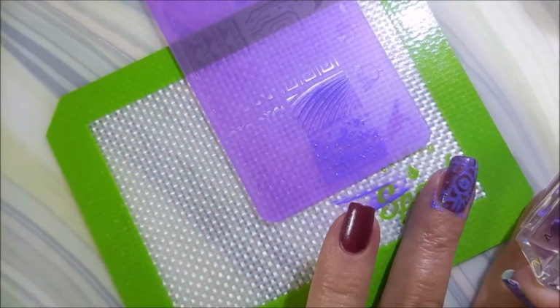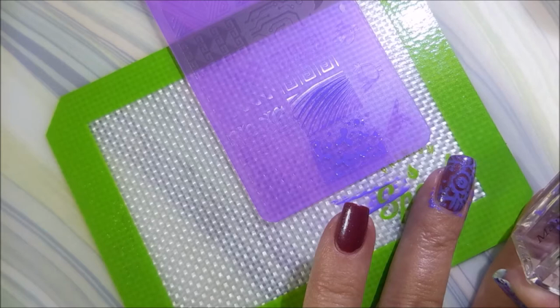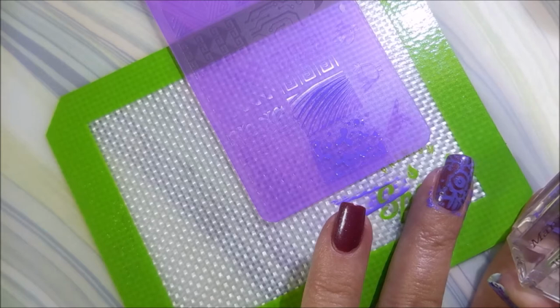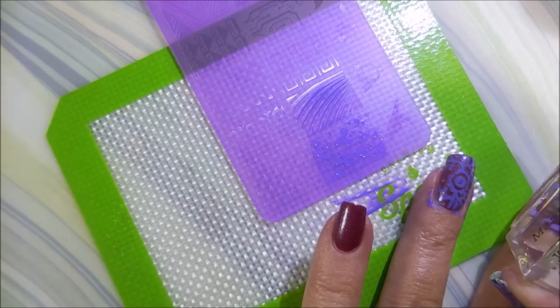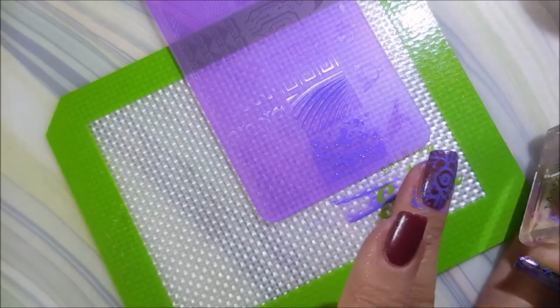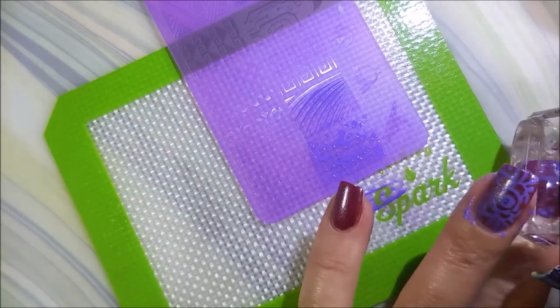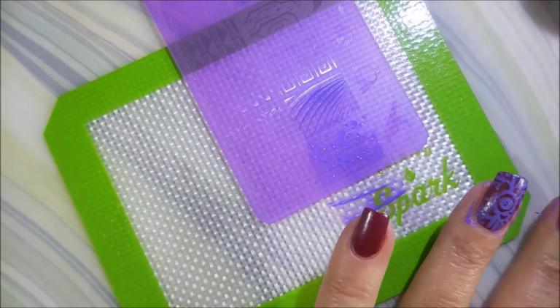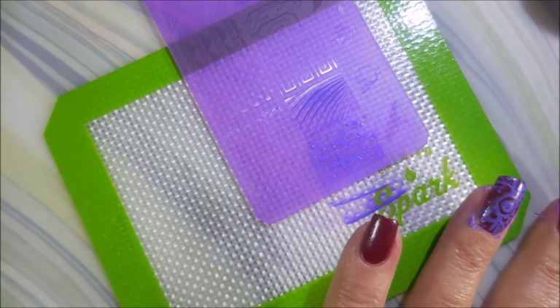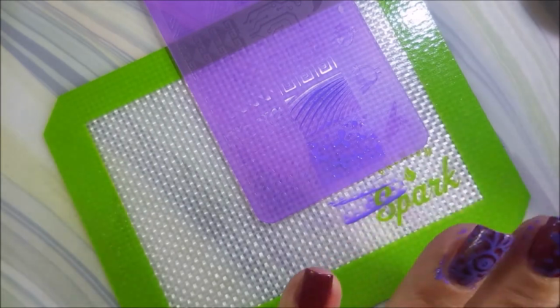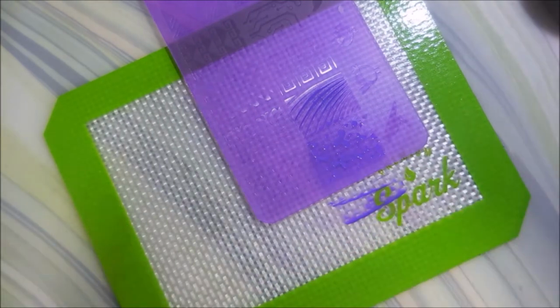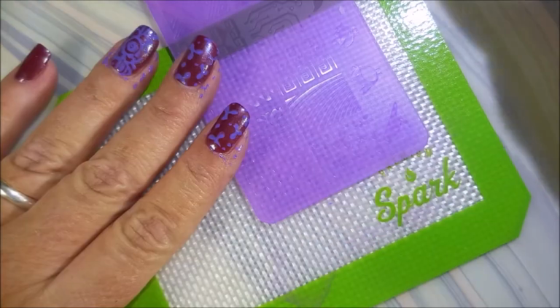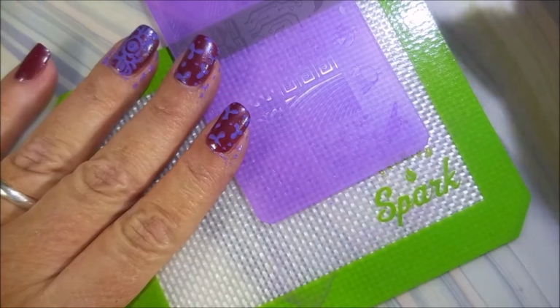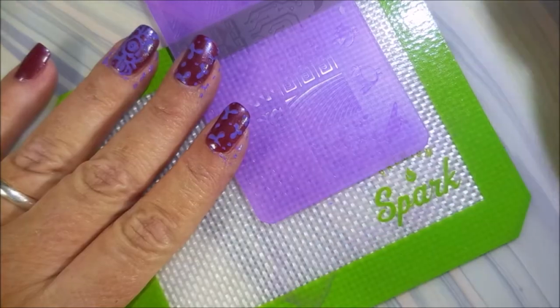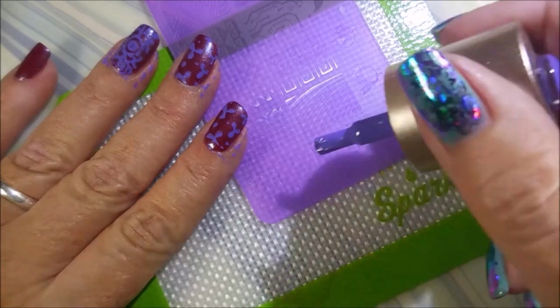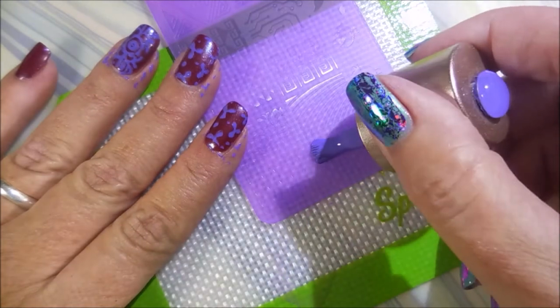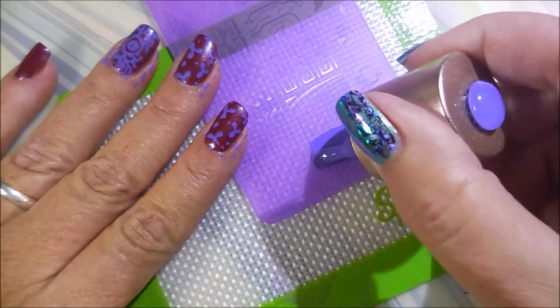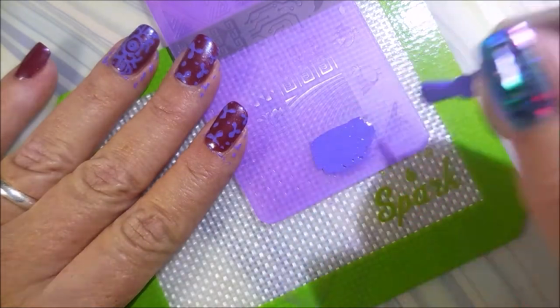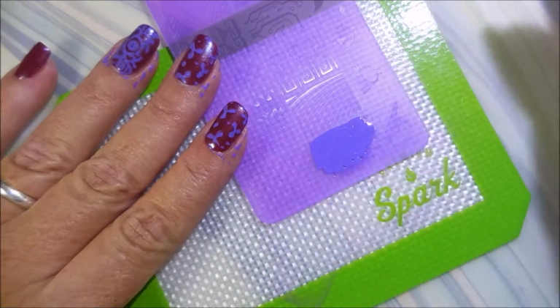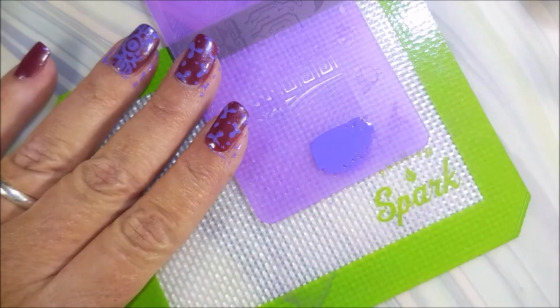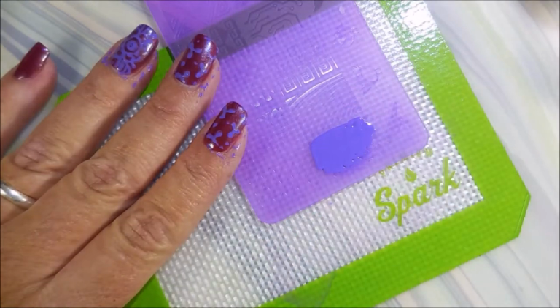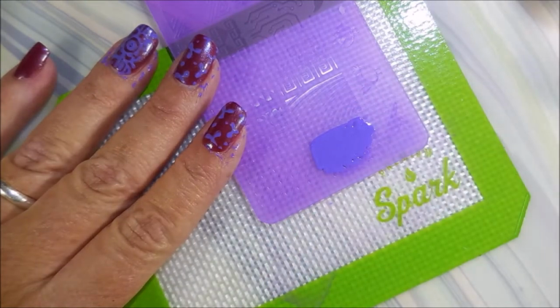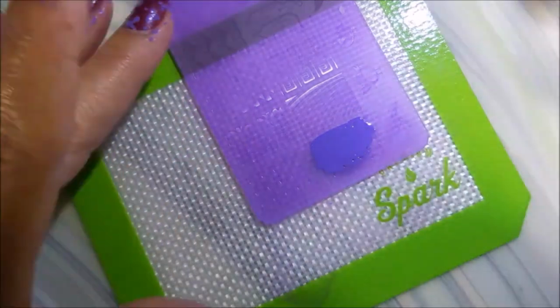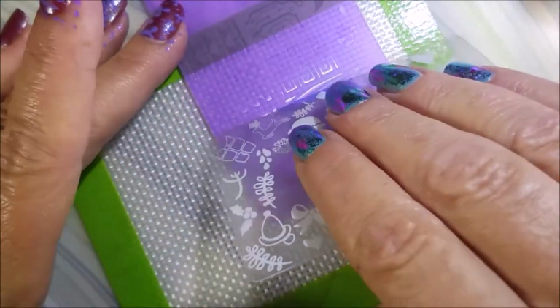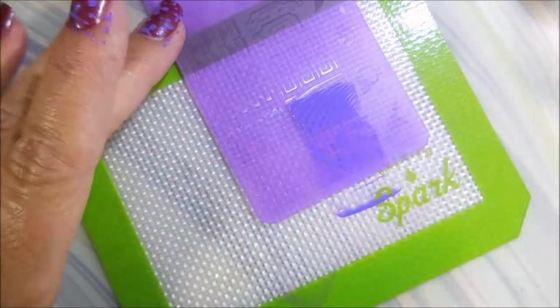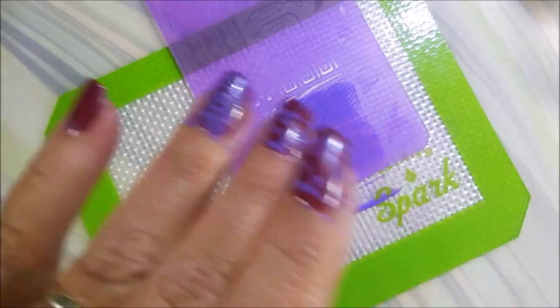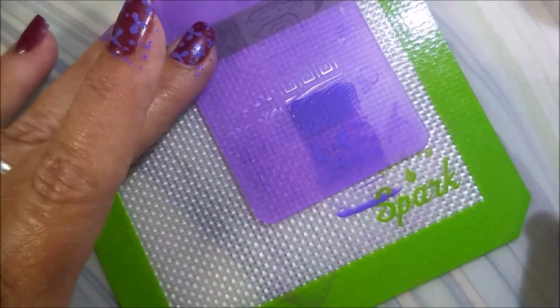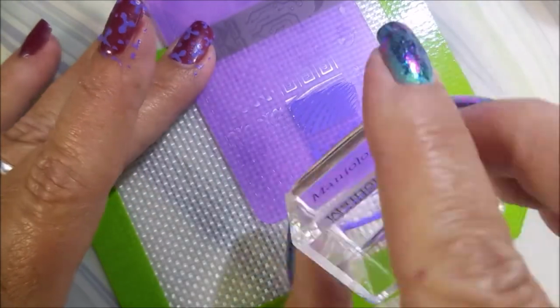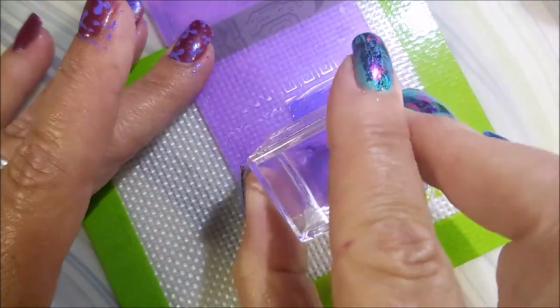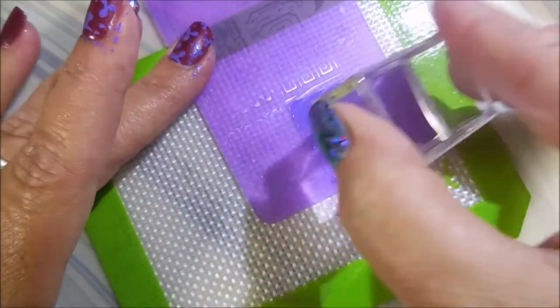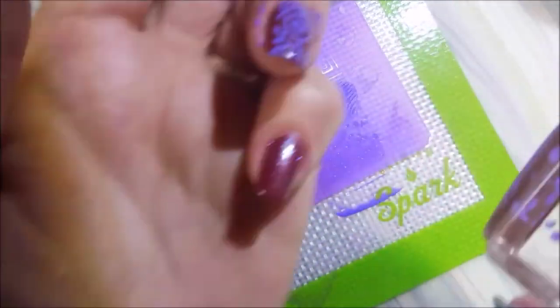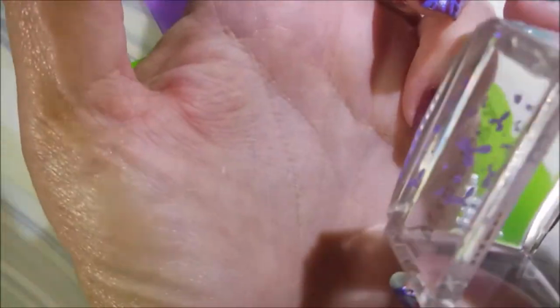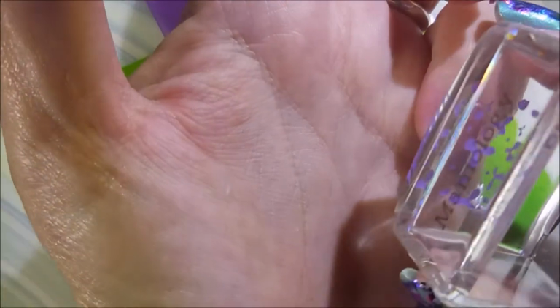I have to tell you, I do love this little Maniology stamper that came in that little kit. It's just so cute and it just works good — it's really, really soft. Of course, I'll probably end up poking a hole in it with my nail, because that's what I do.